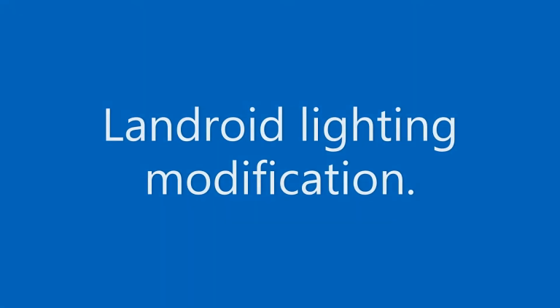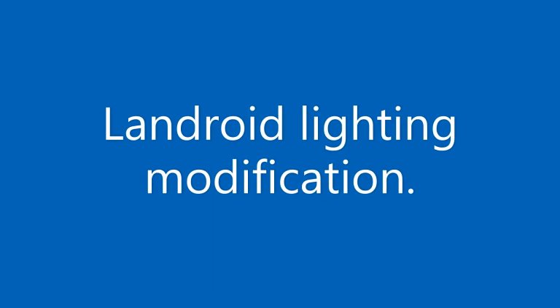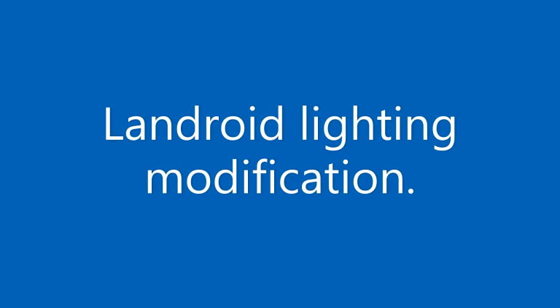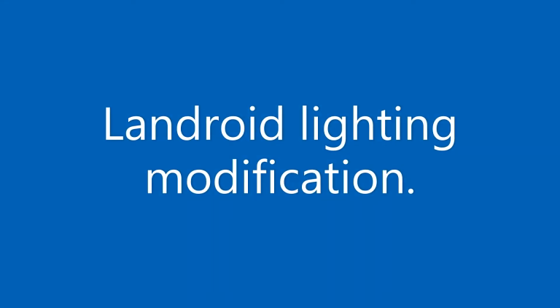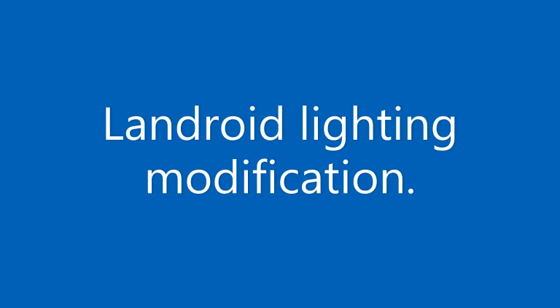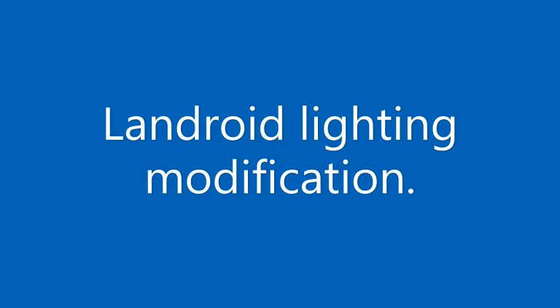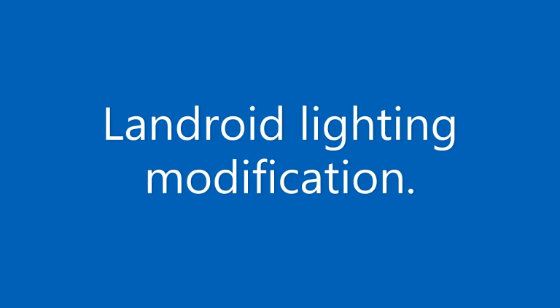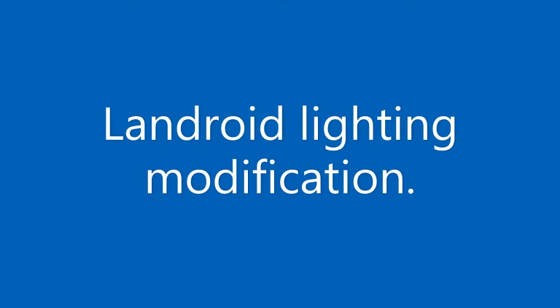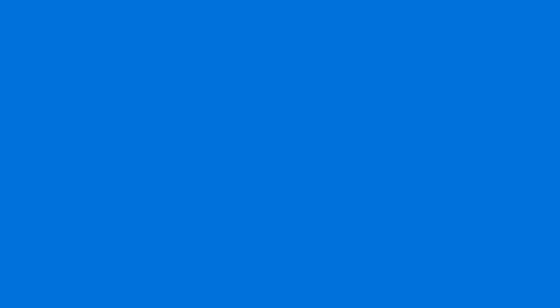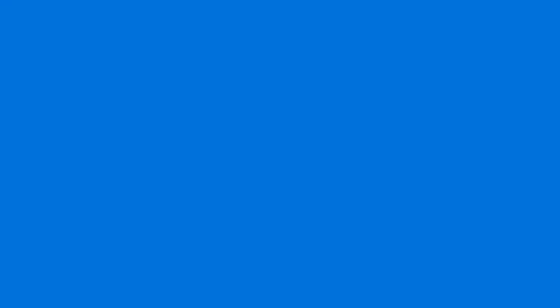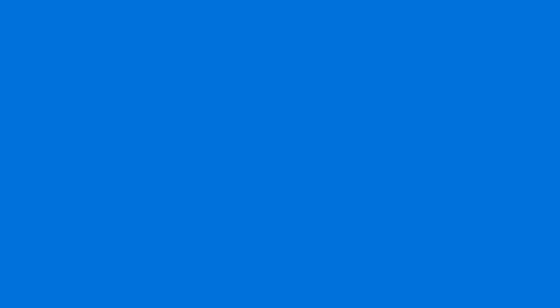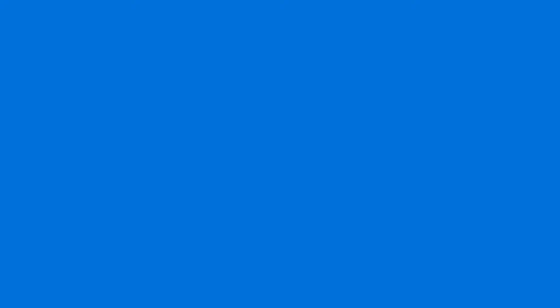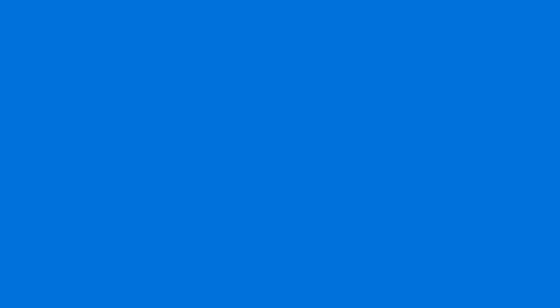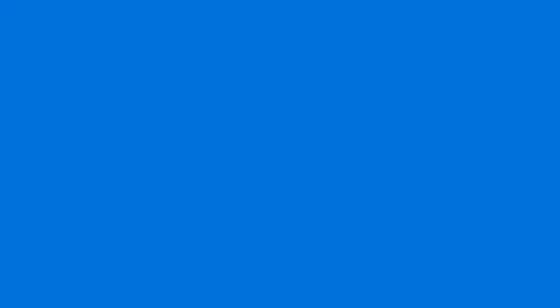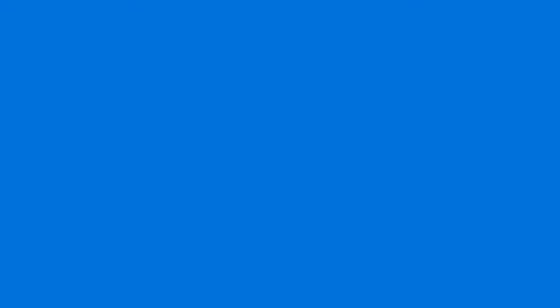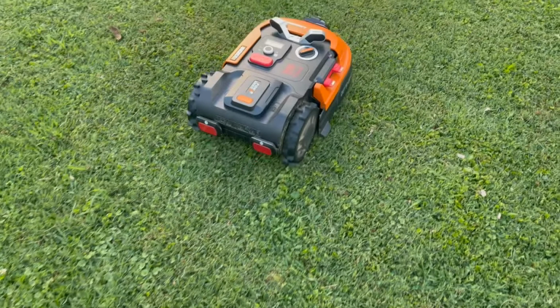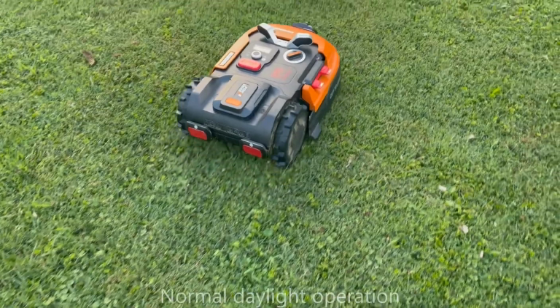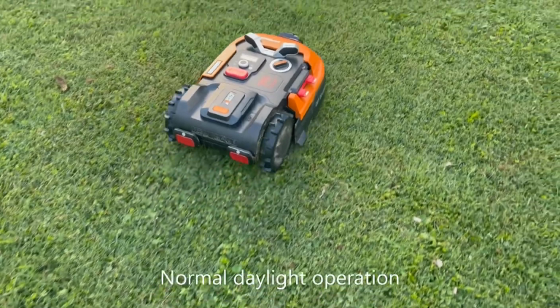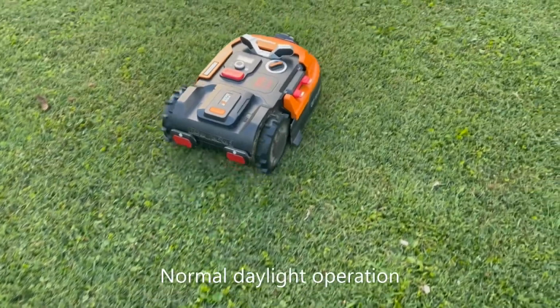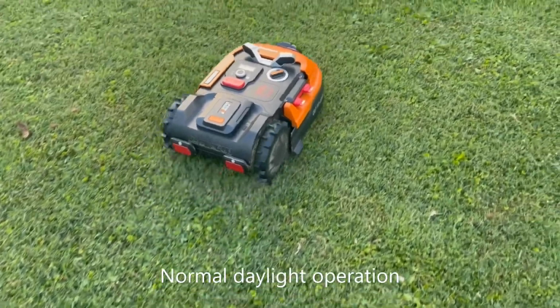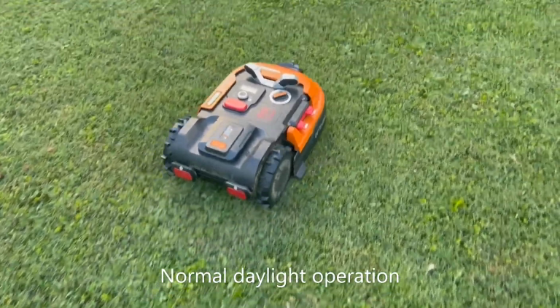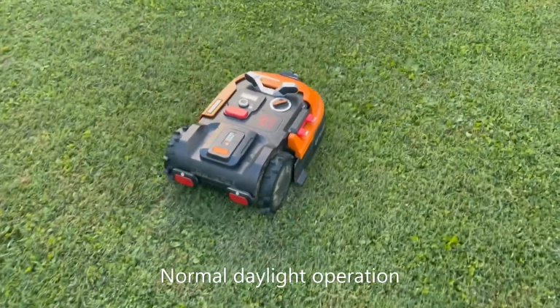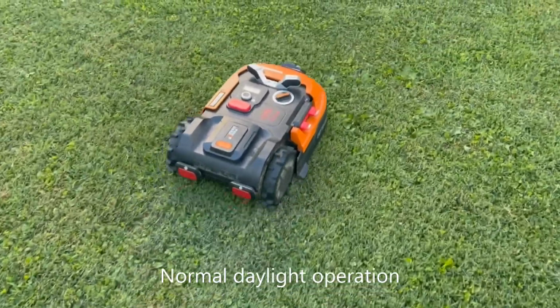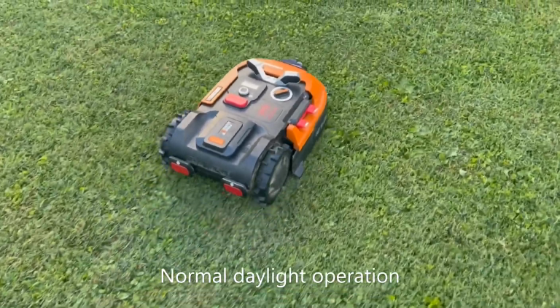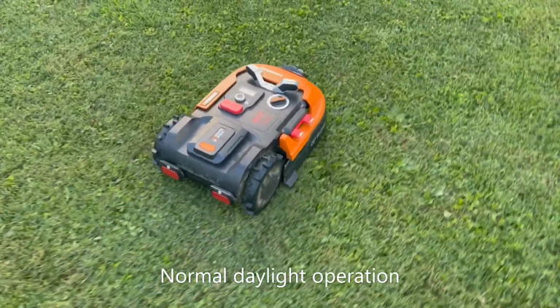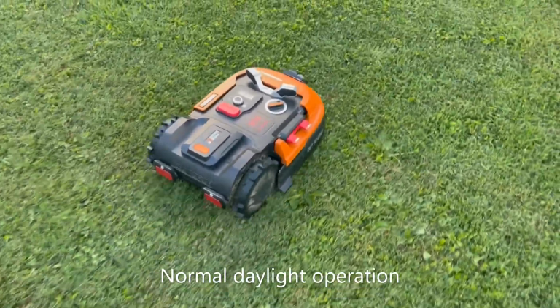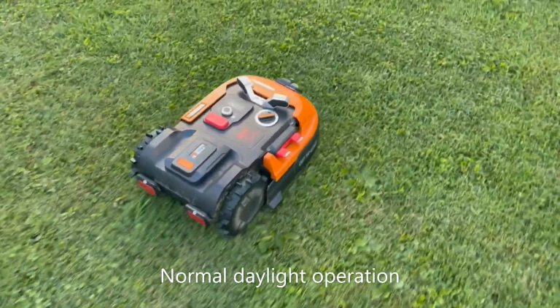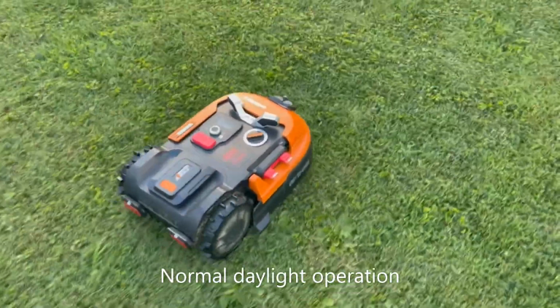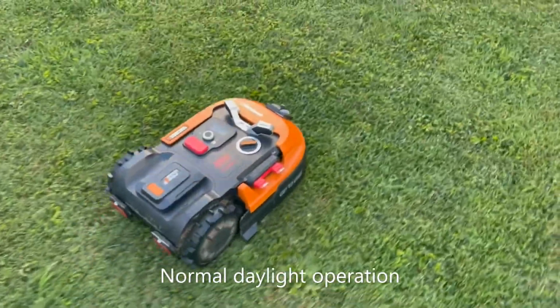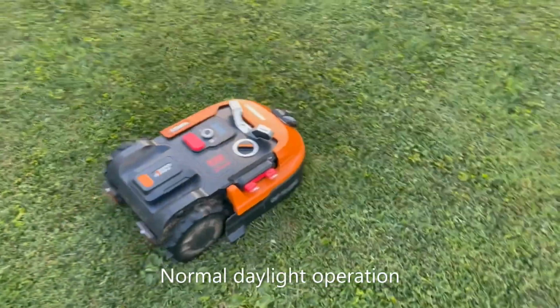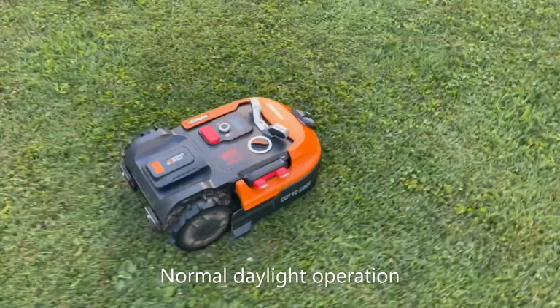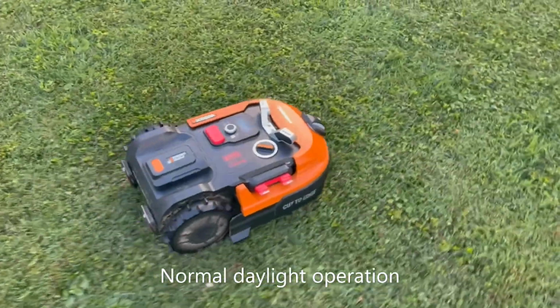Hello, this is a short video on modifications to the Landroid — just adding some lights: some tail lights, headlights, and undercarriage lighting.